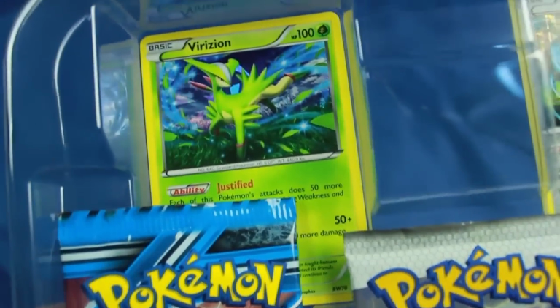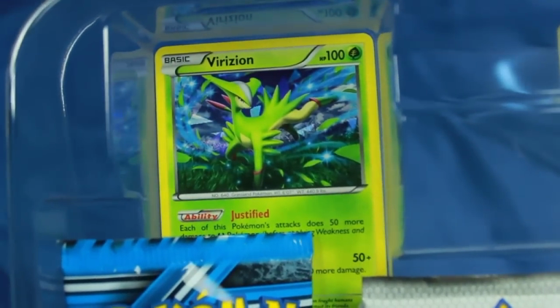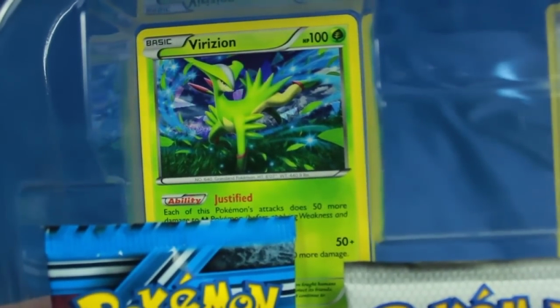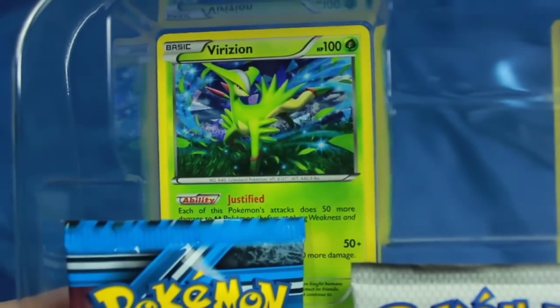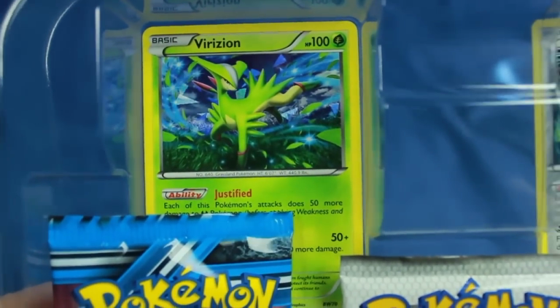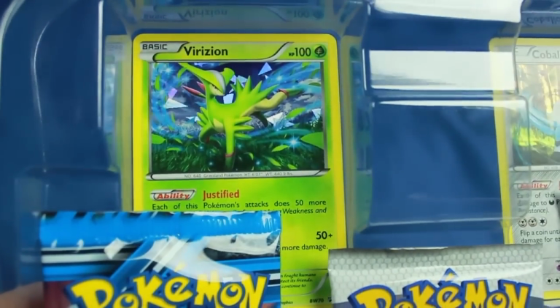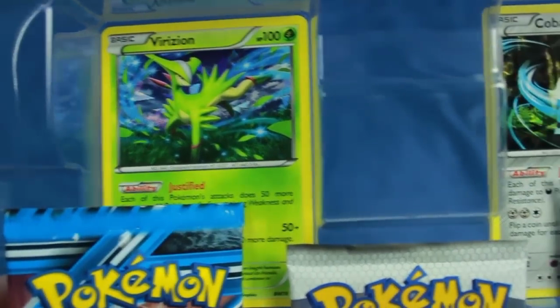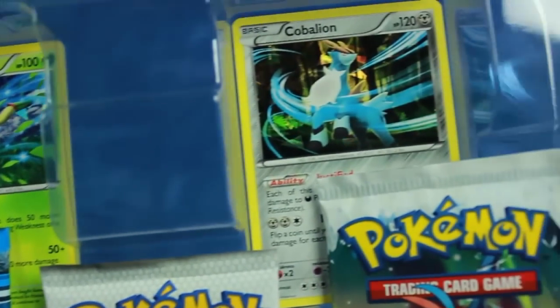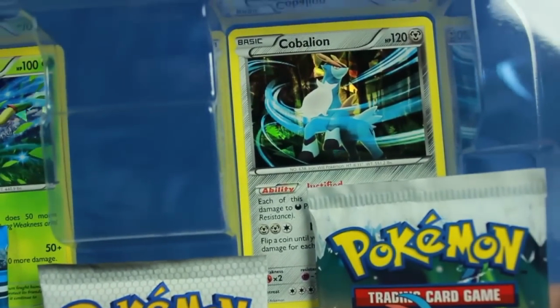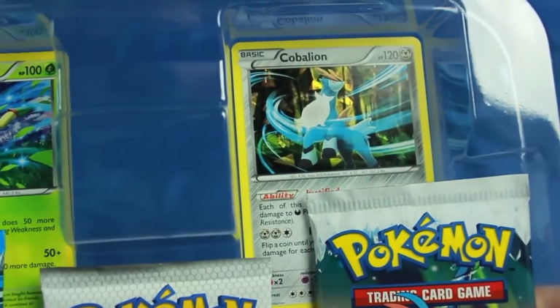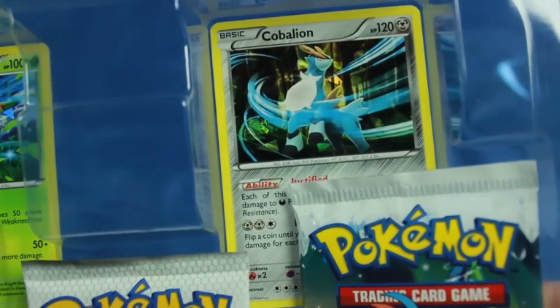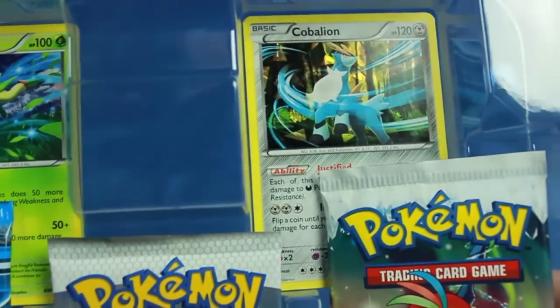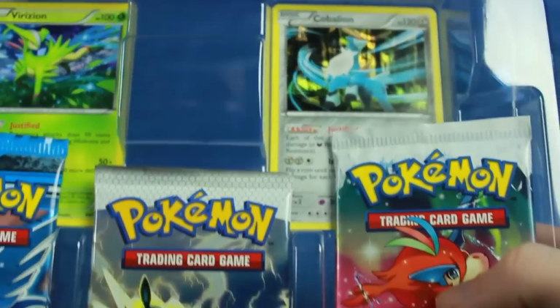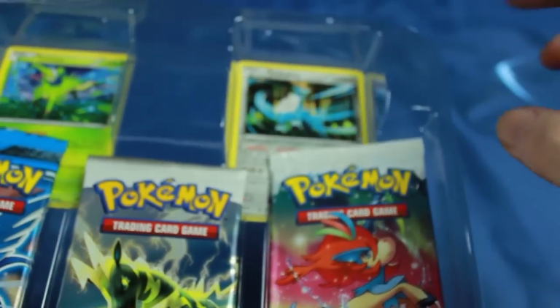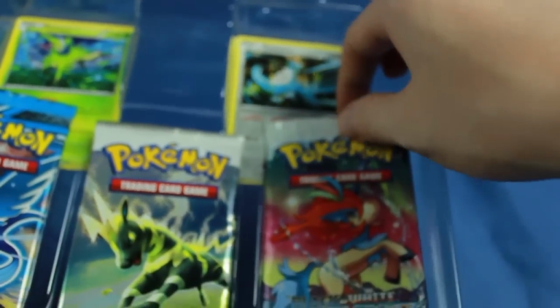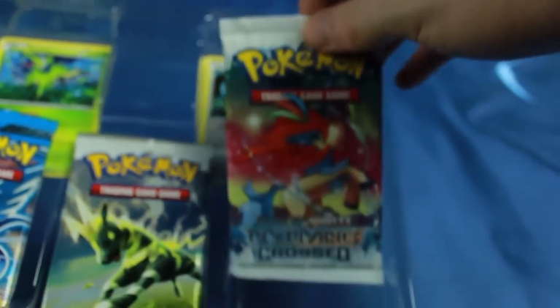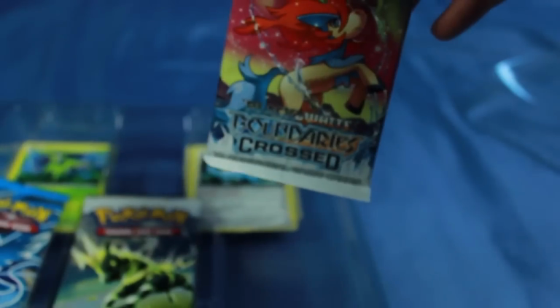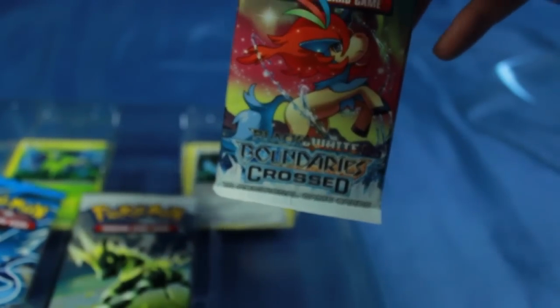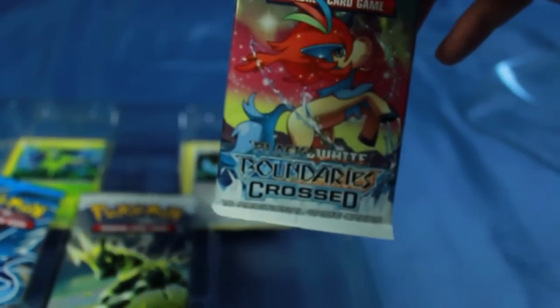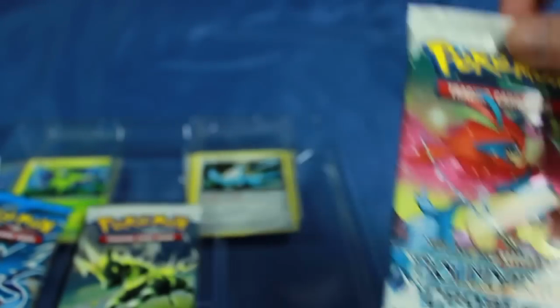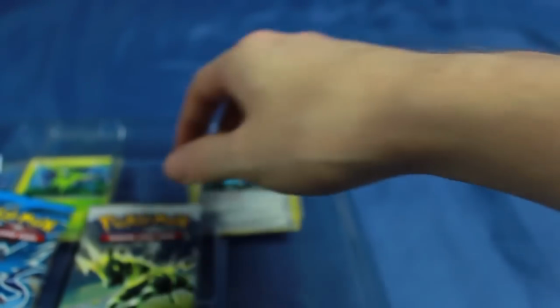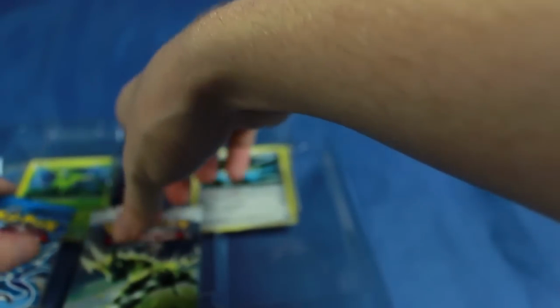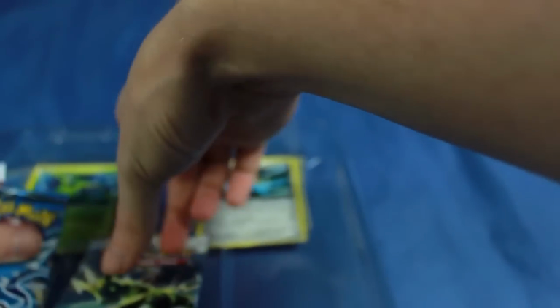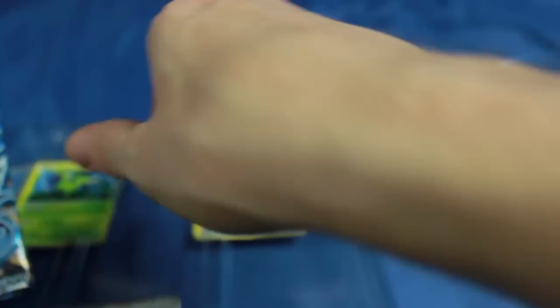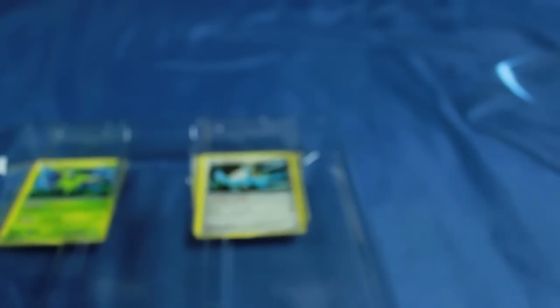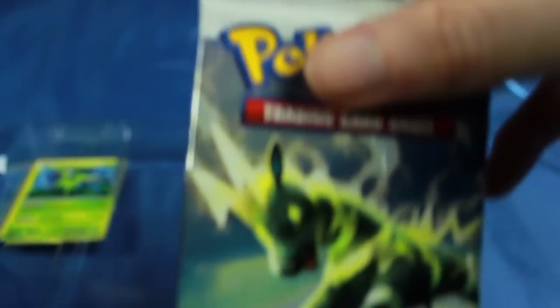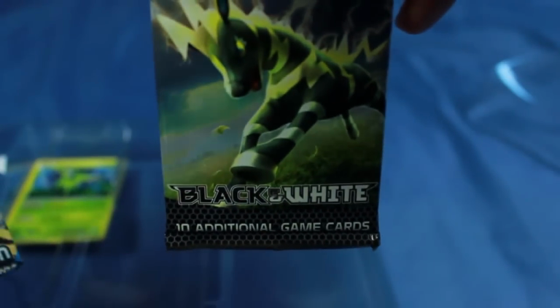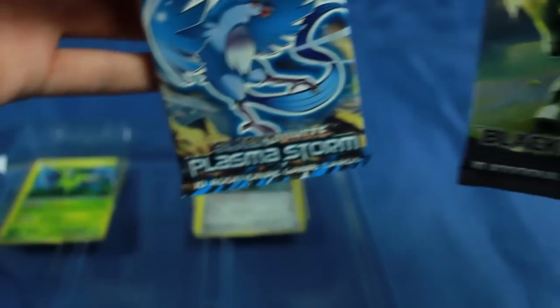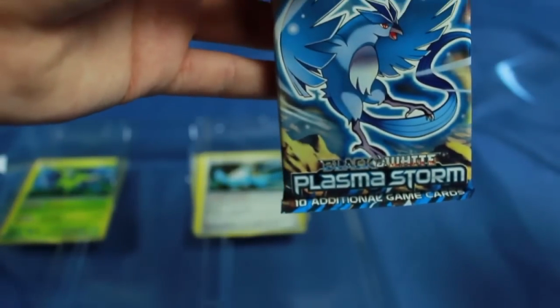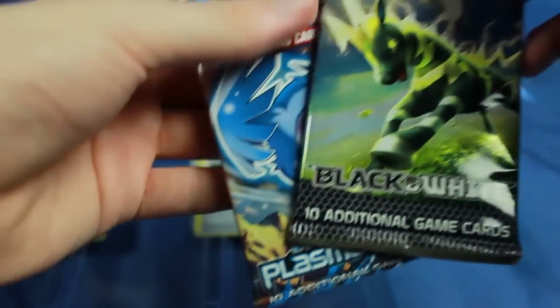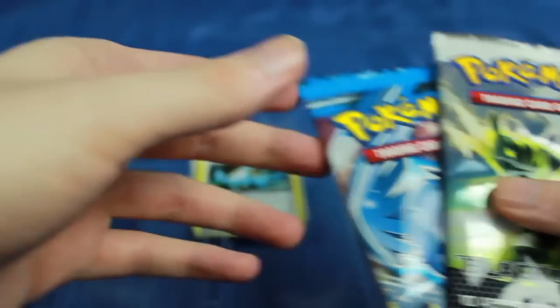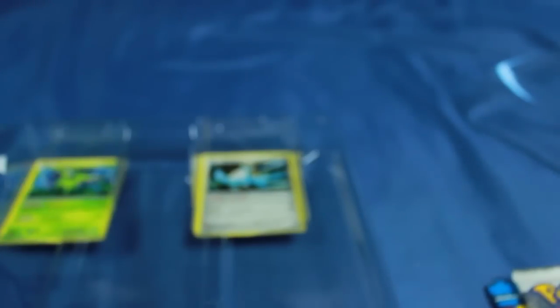Inside here we also have a Virizion, also holo, and a Cobalion, as well as a Boundaries Crossed pack, a Black and White pack, and a Plasma Storm pack. So three different sets here.